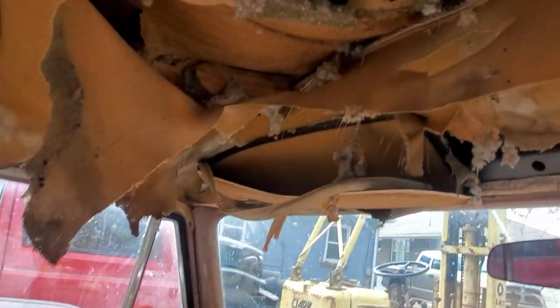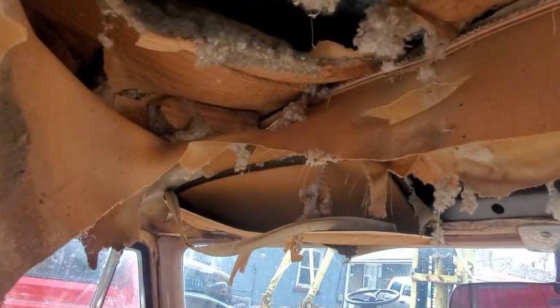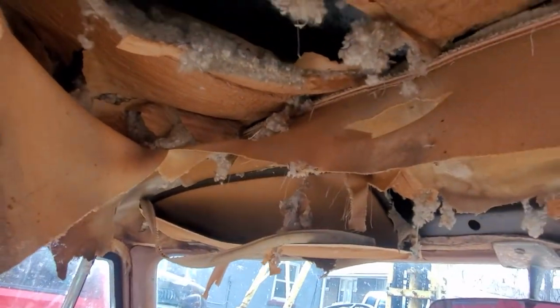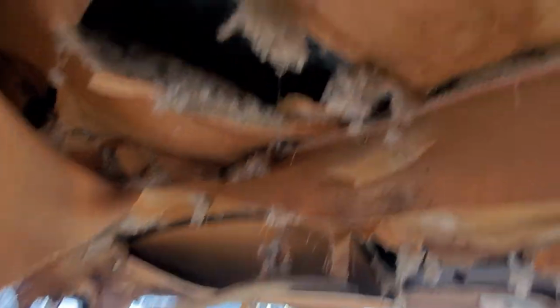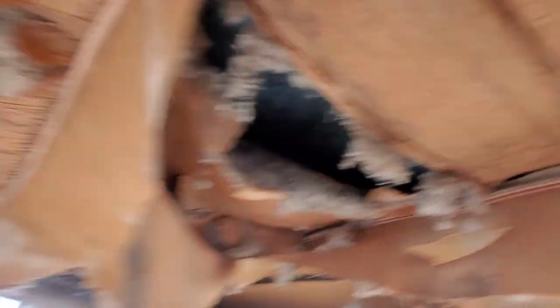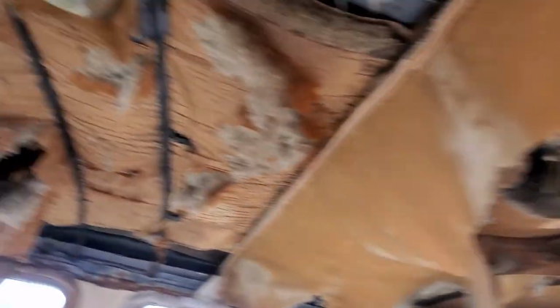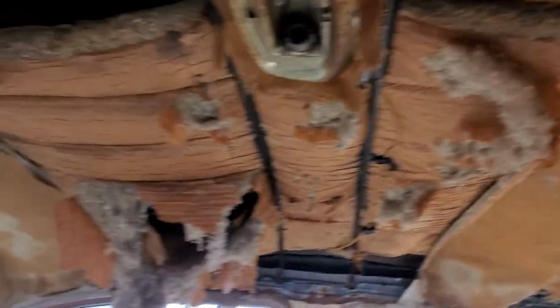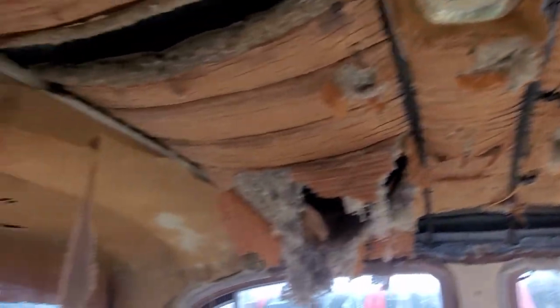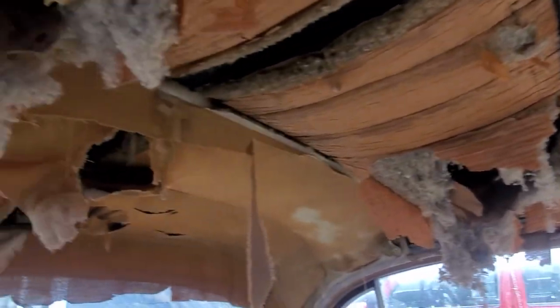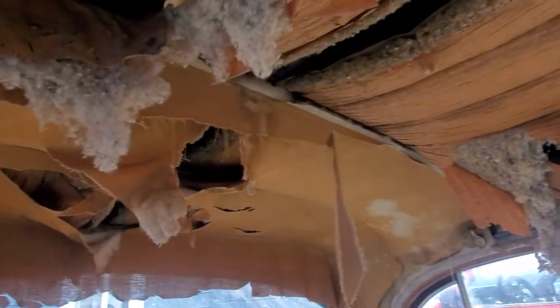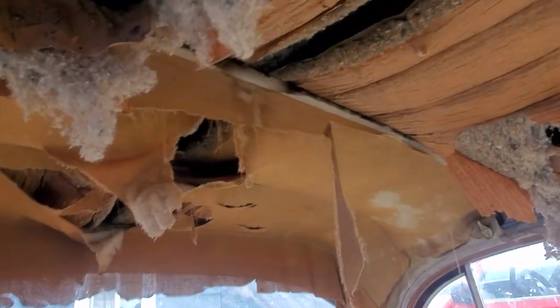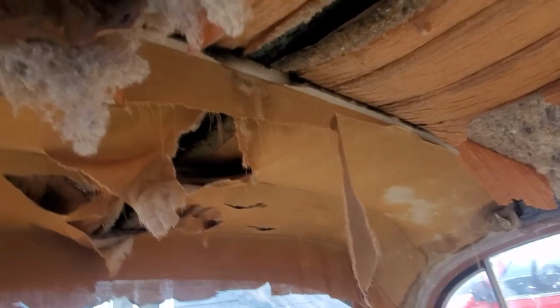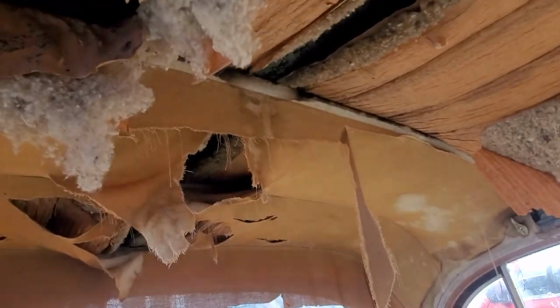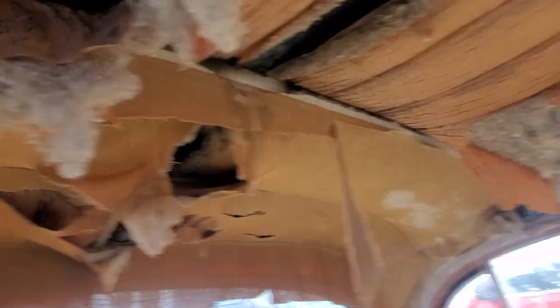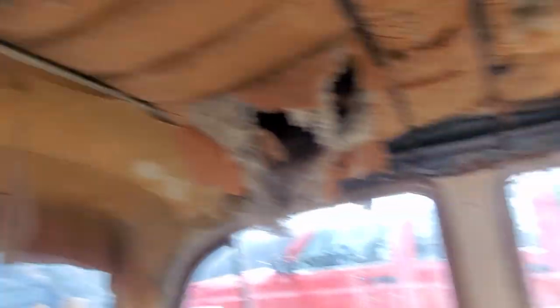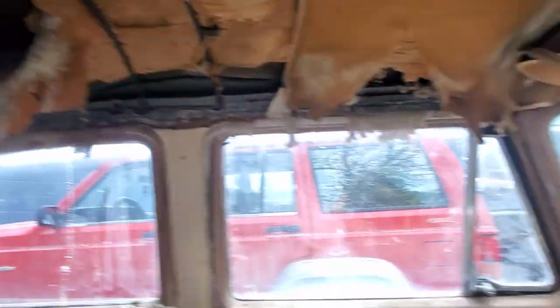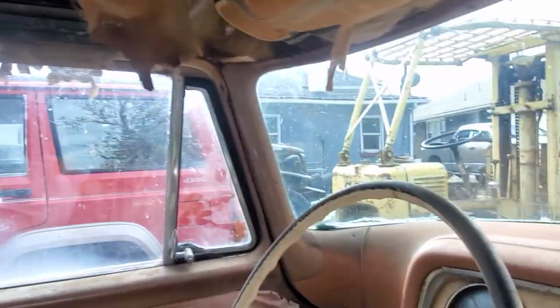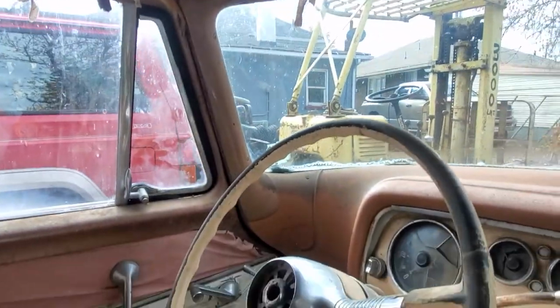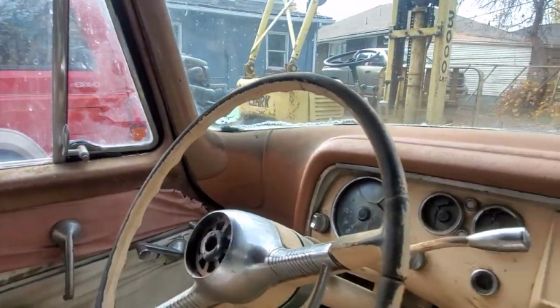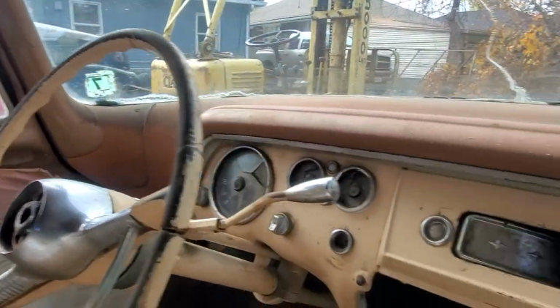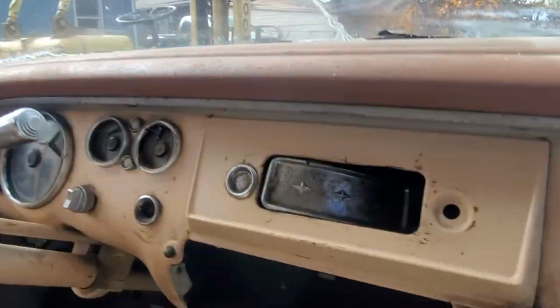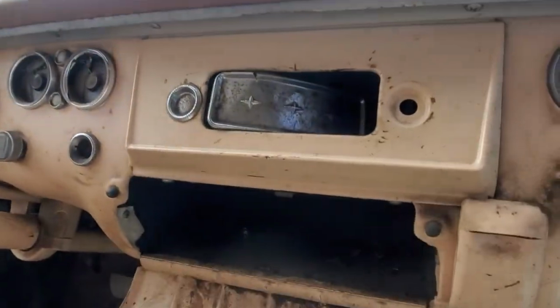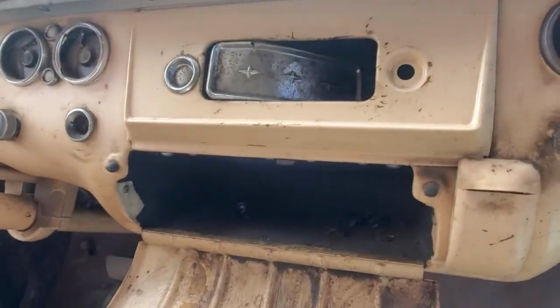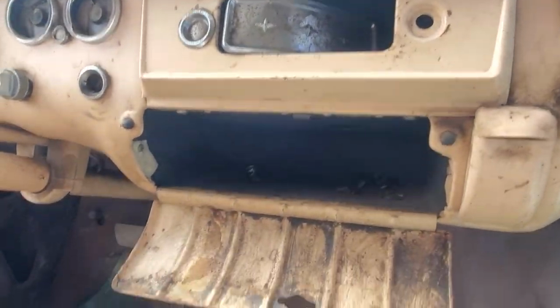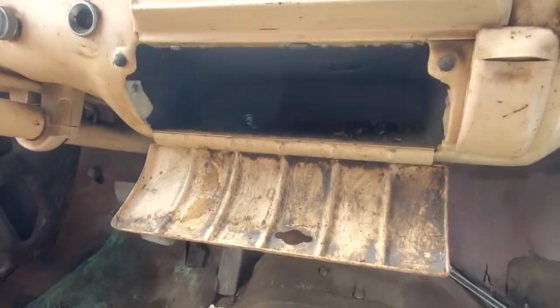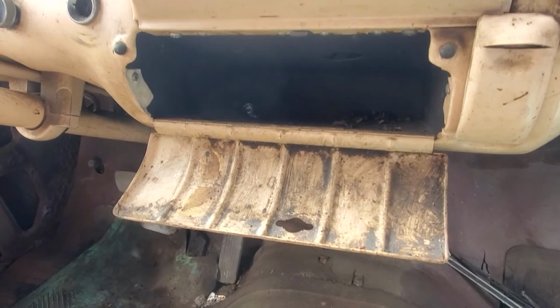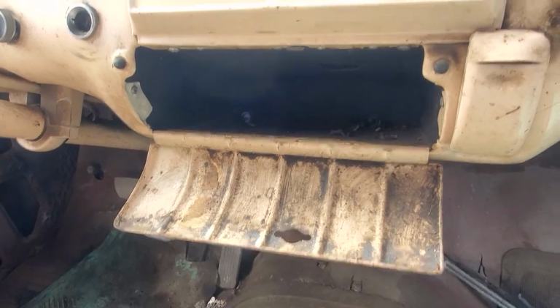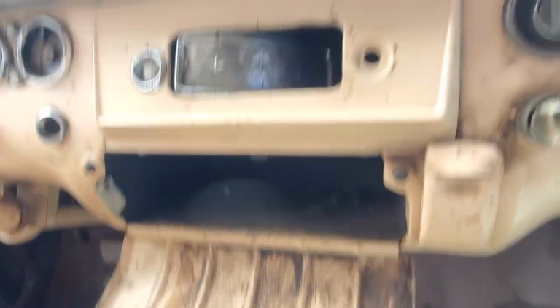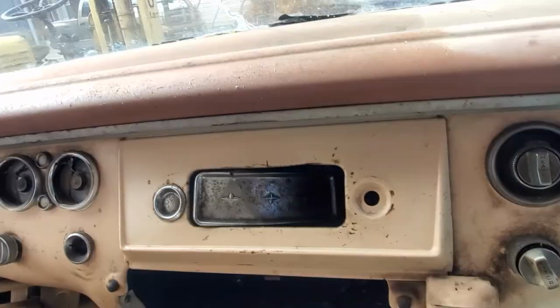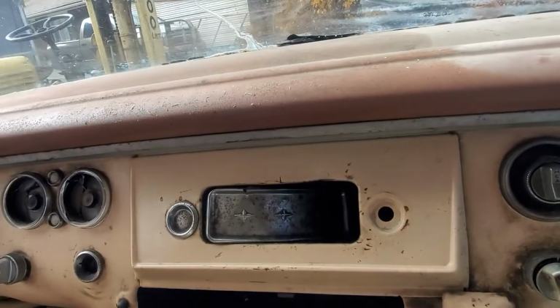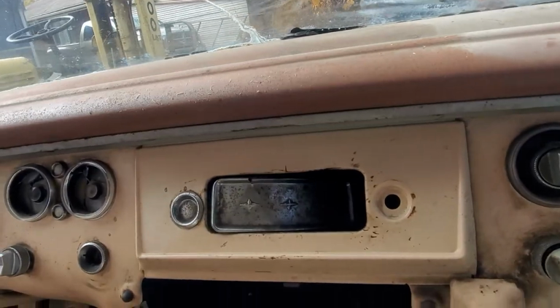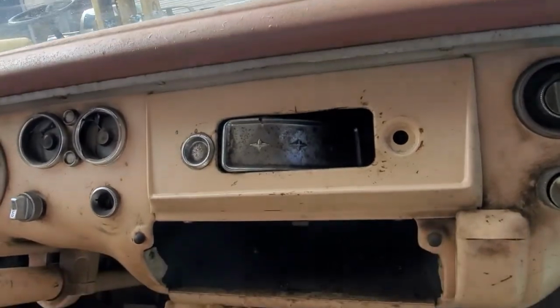The headliner's in pretty good shape. And you've got that glove box - that's doing well. Got a latch for that.